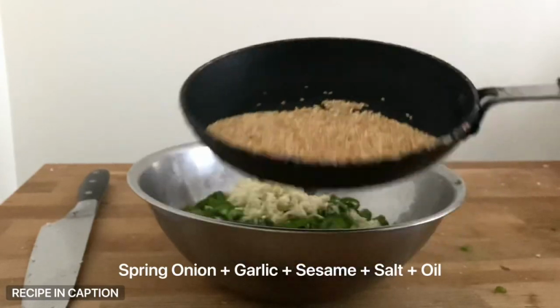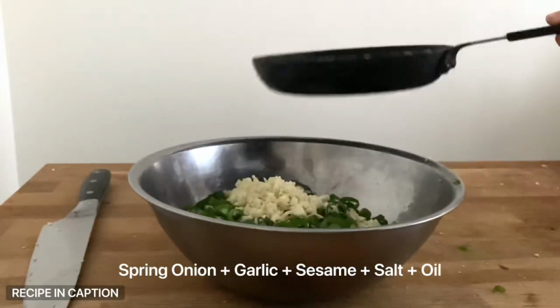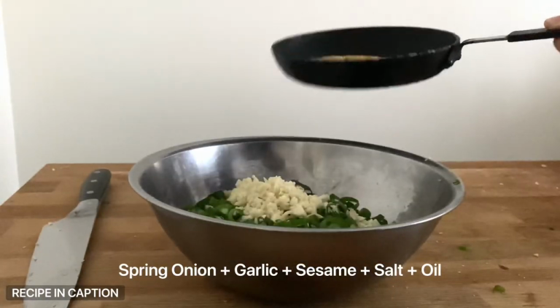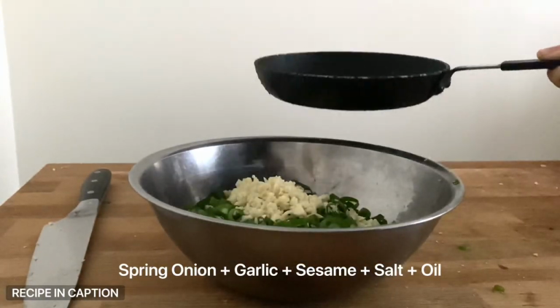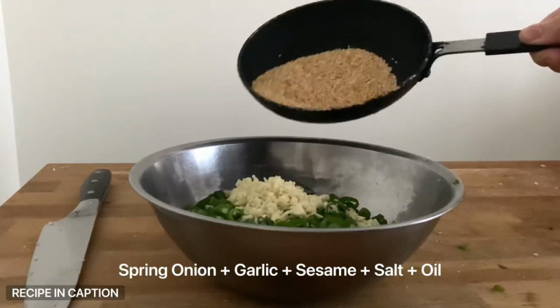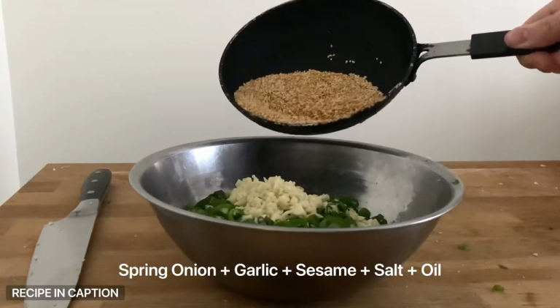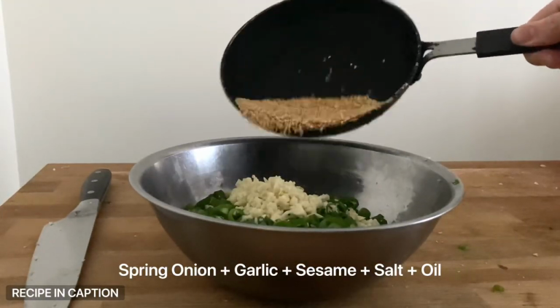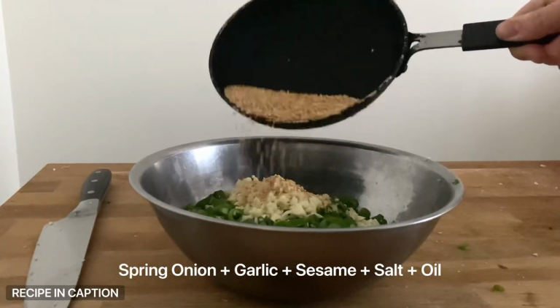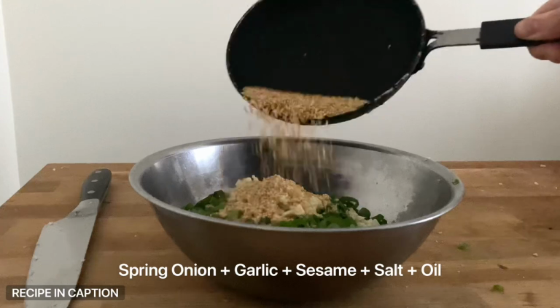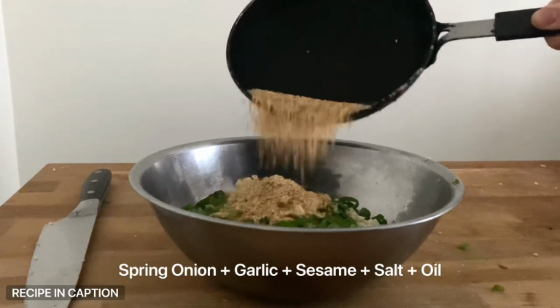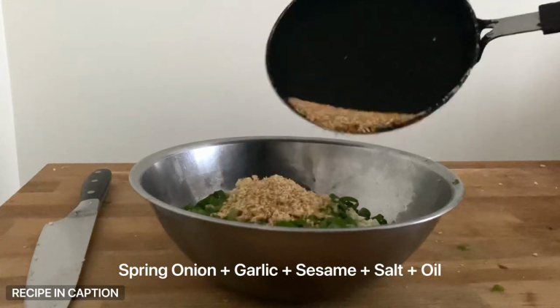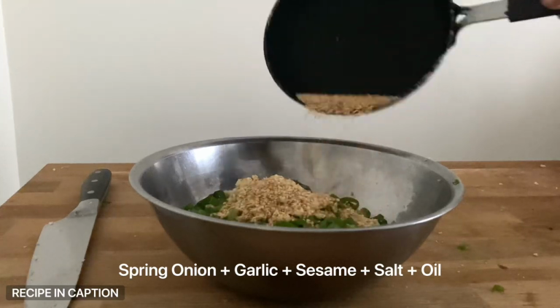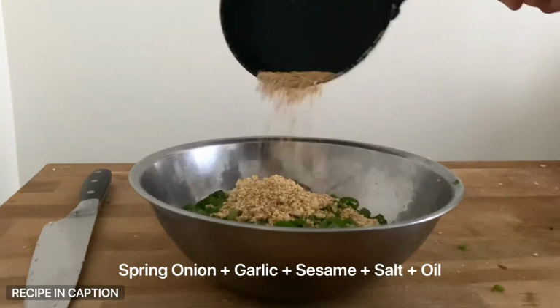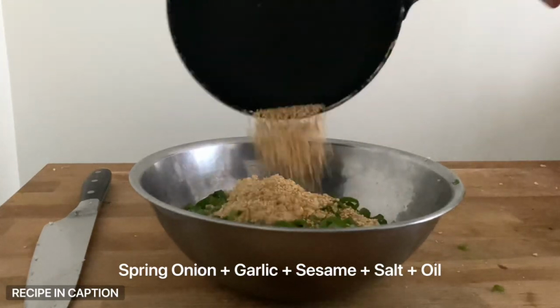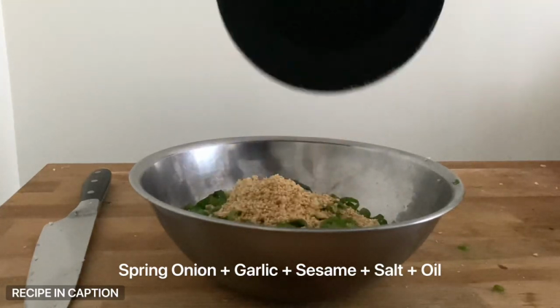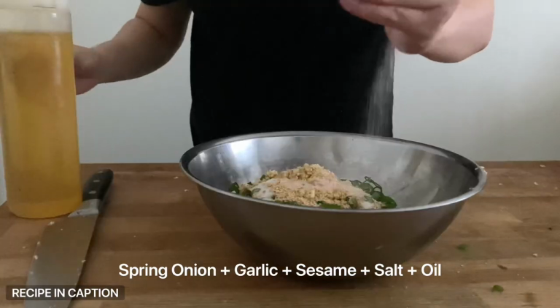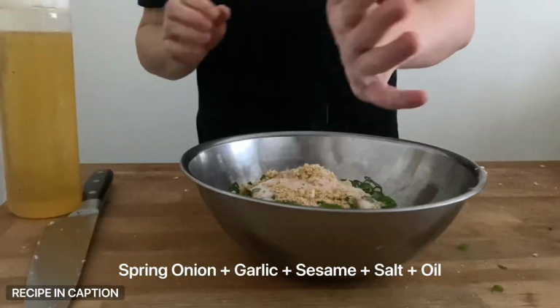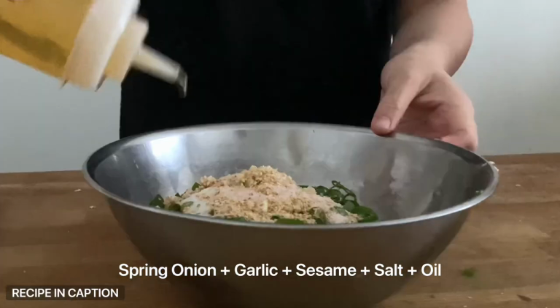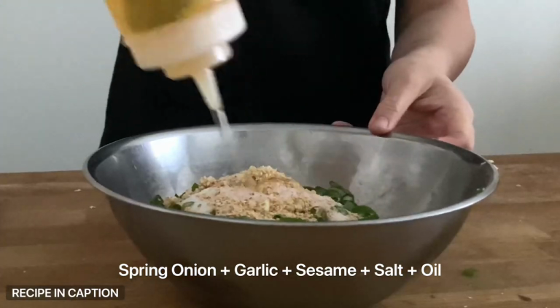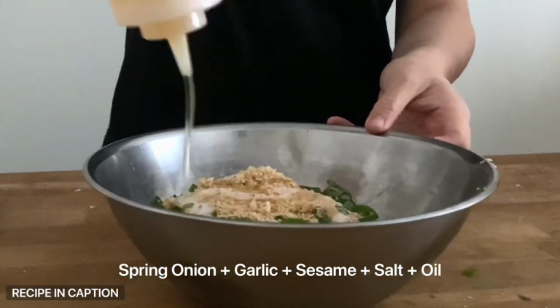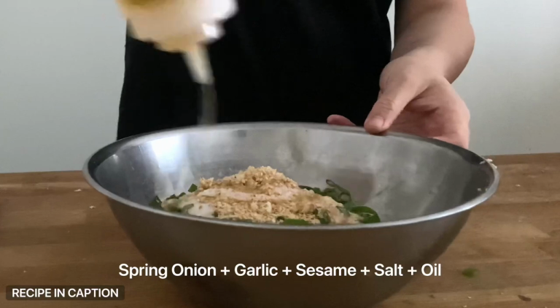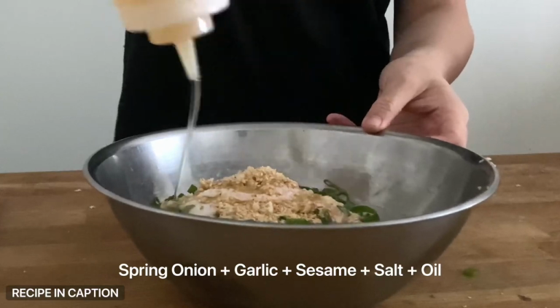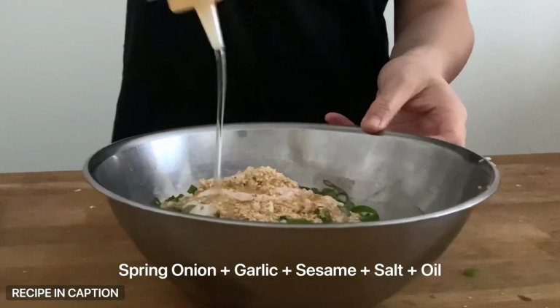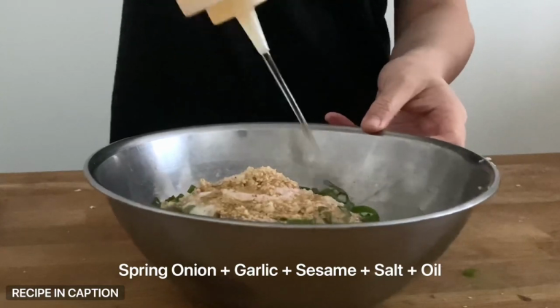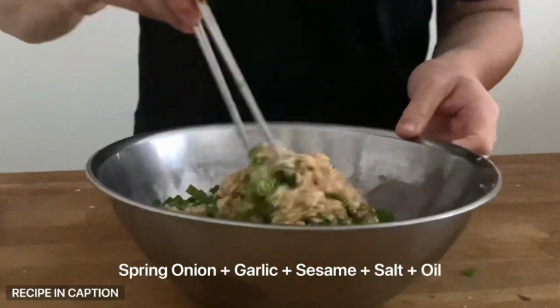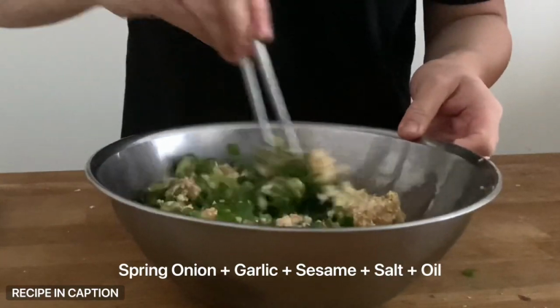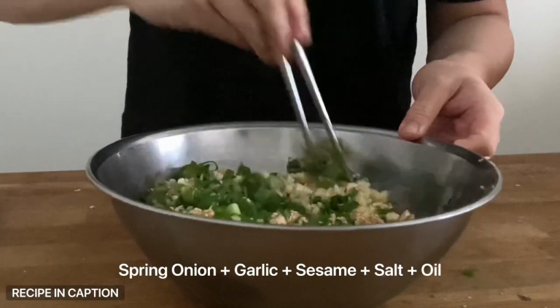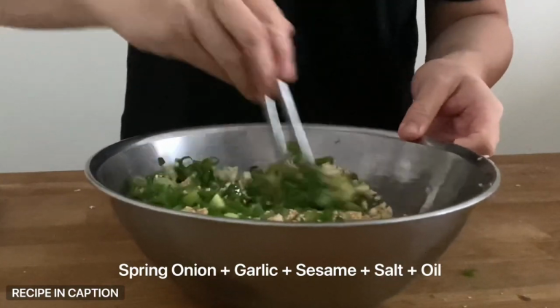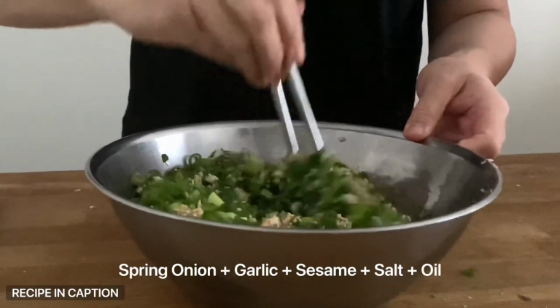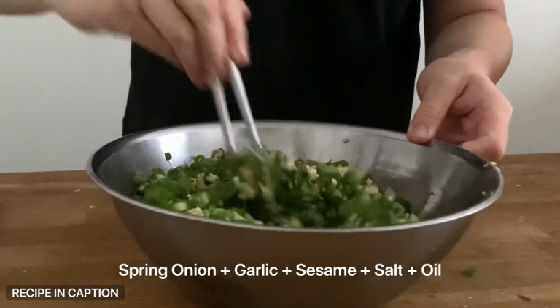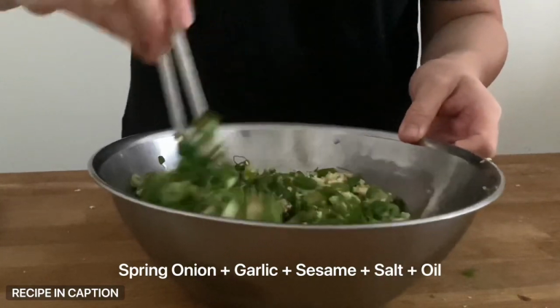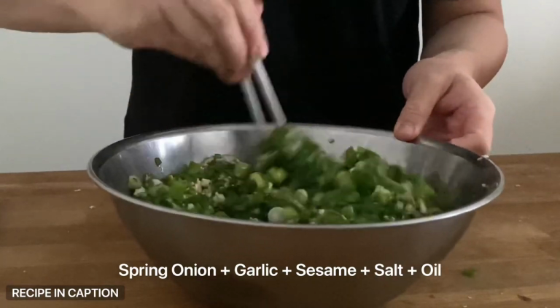To that mixture, add a whole bunch of sesame seeds — no measurements, just go with your gut. Add a hefty pinch of salt to season it all up and about a quarter cup of oil. Give this a really good stir and then leave the mixture to soften a little.